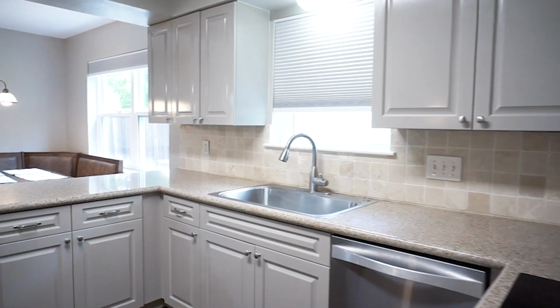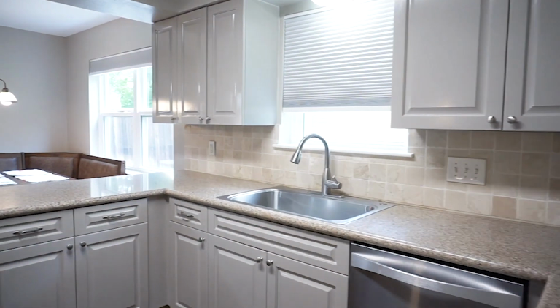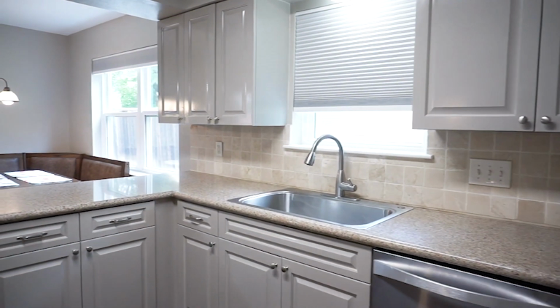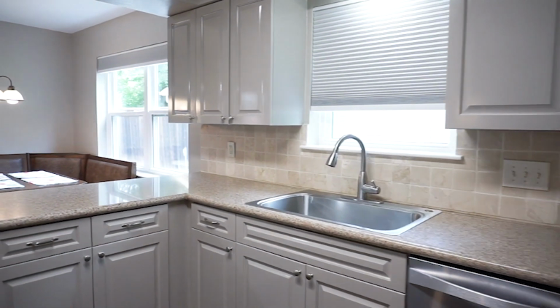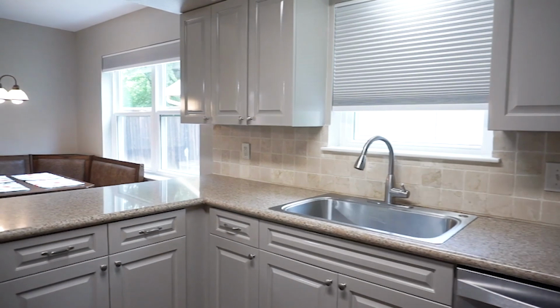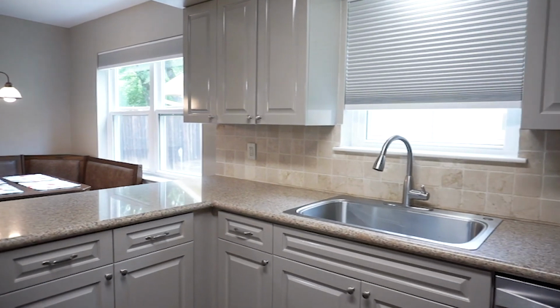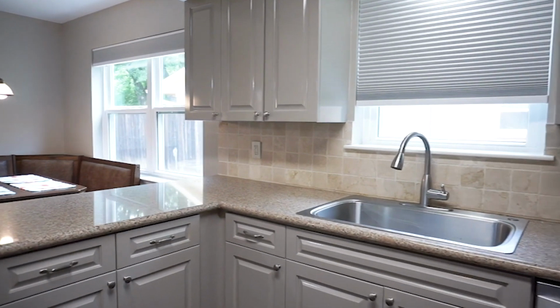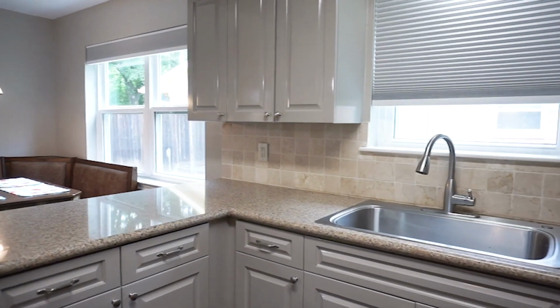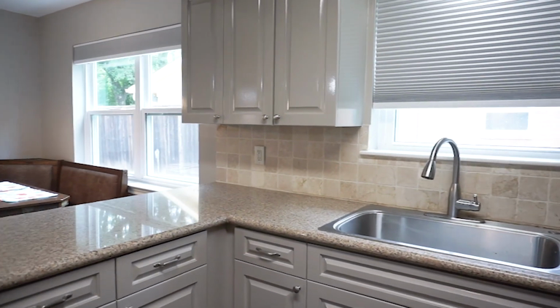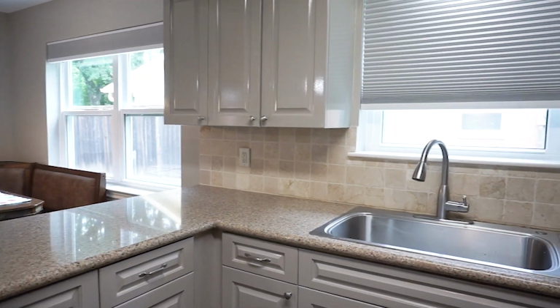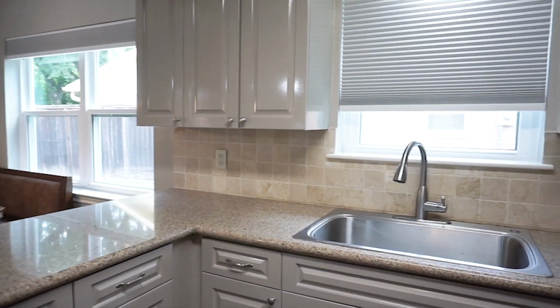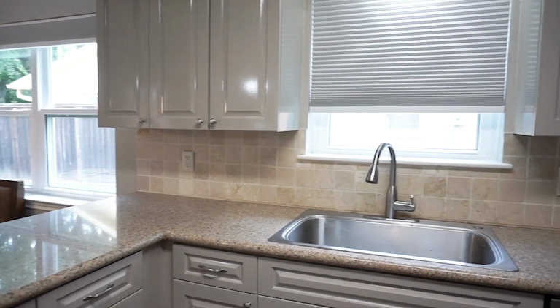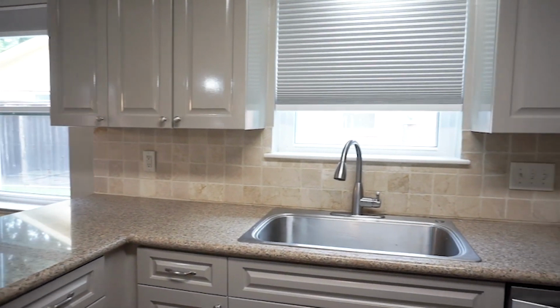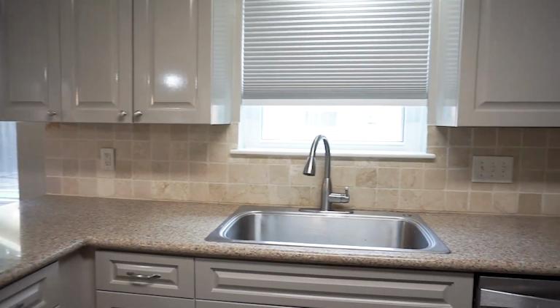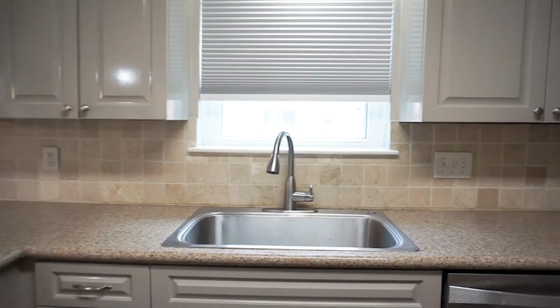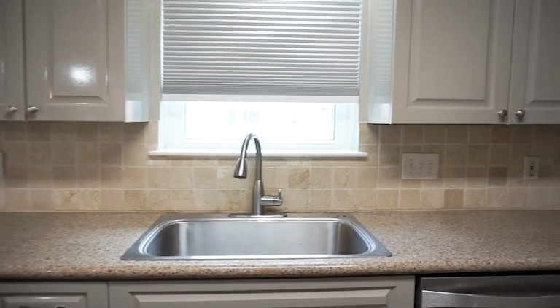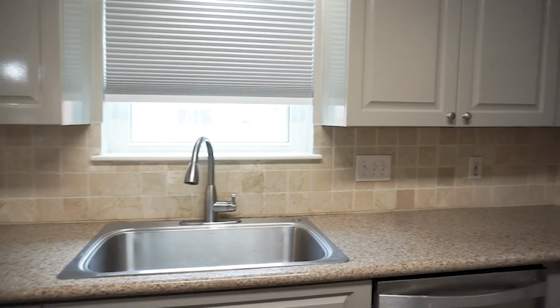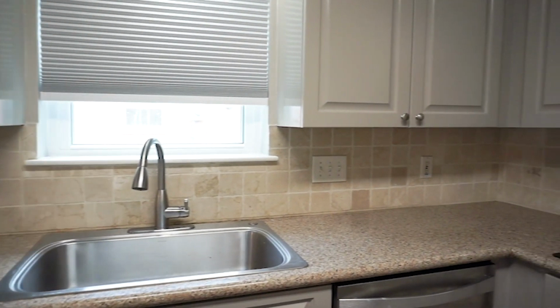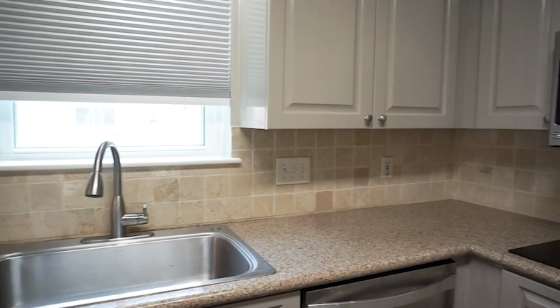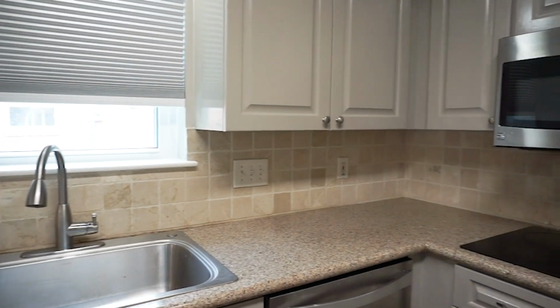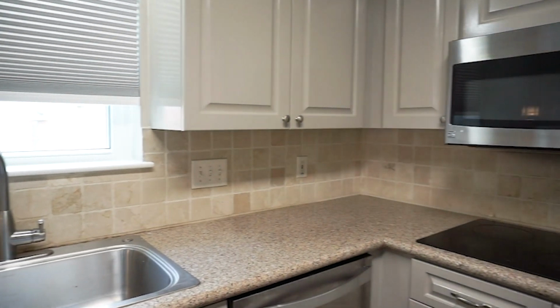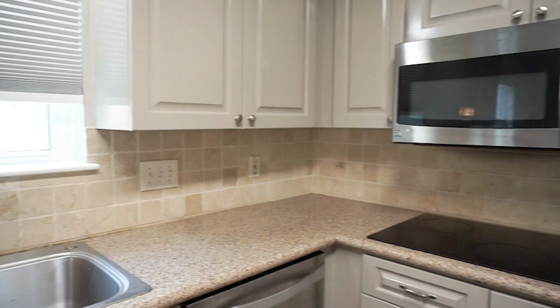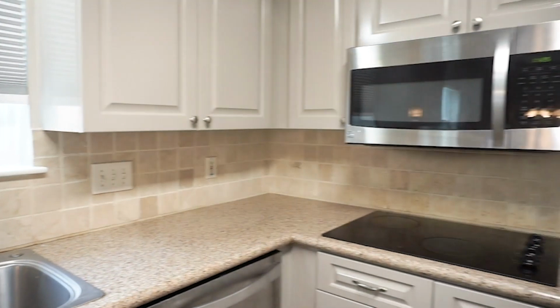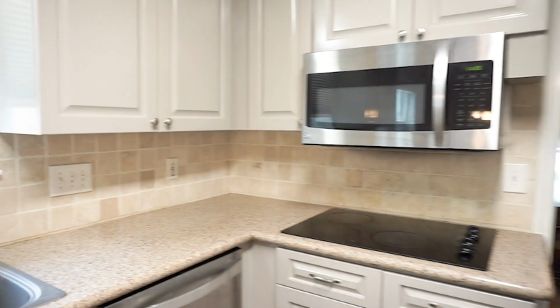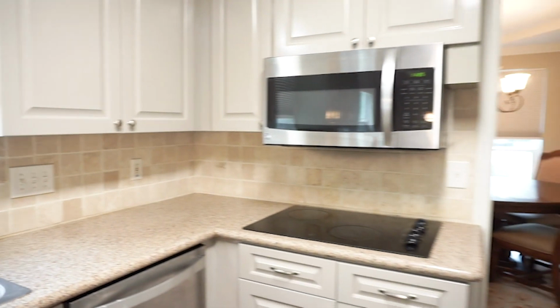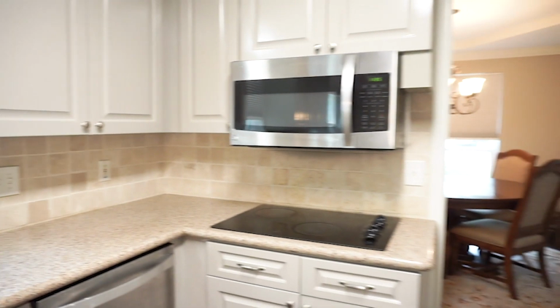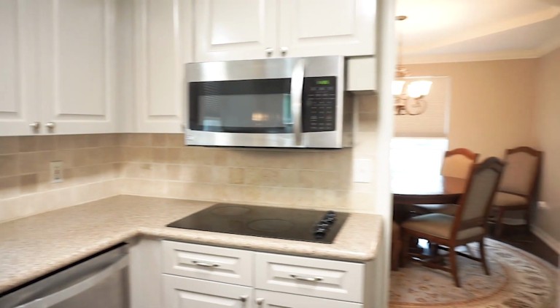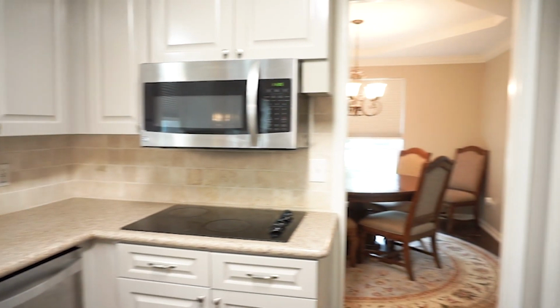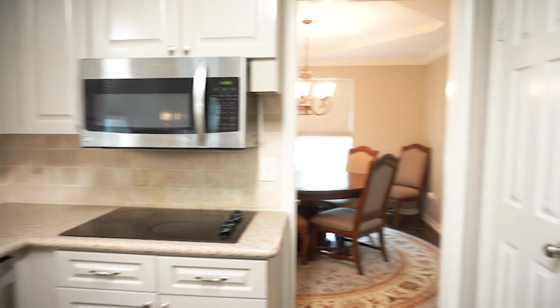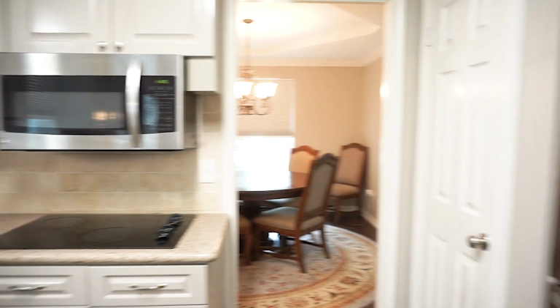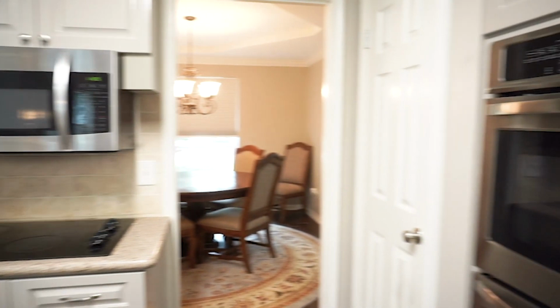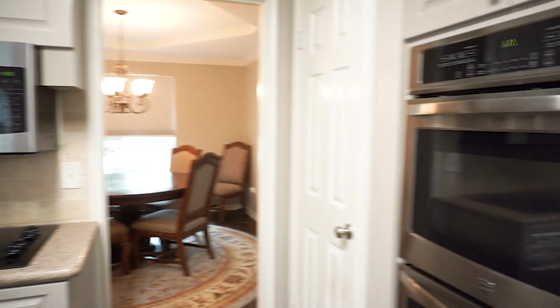Trusting a real estate professional to help guide you through the process is a smart idea. This walkthrough video tour will help you discover if this is the right home for you.